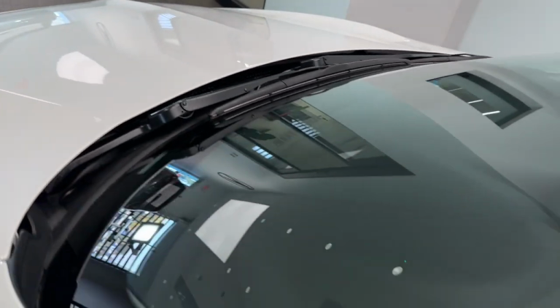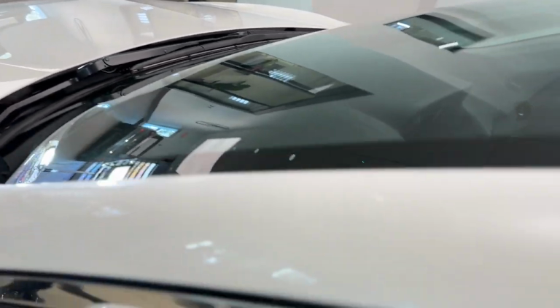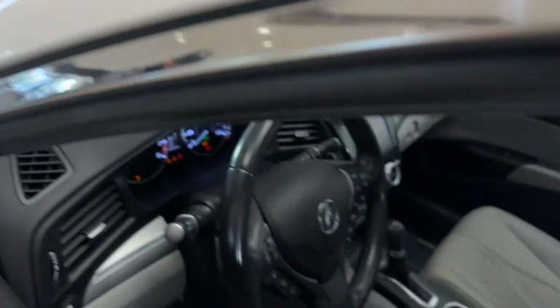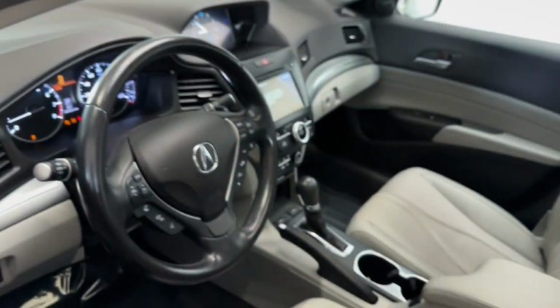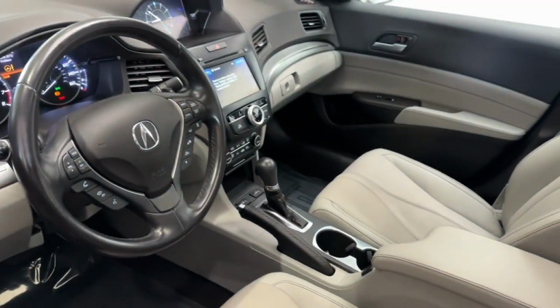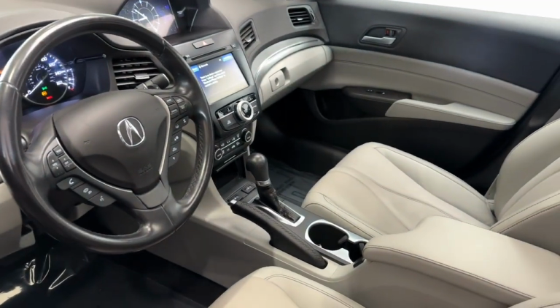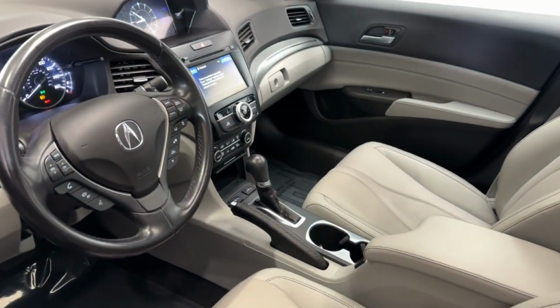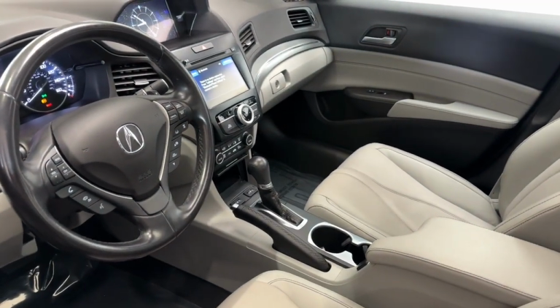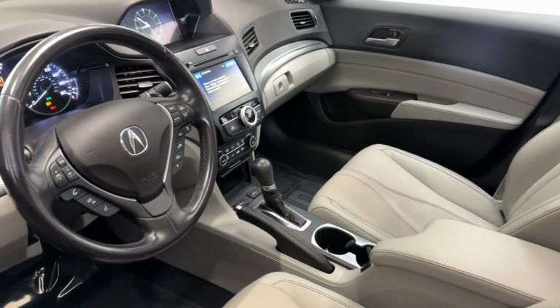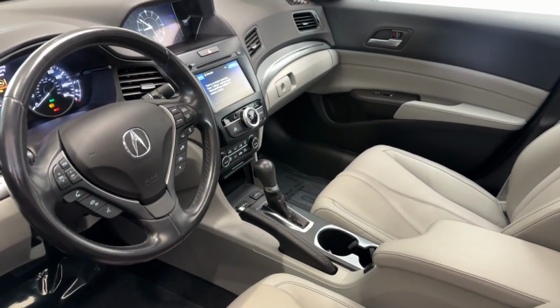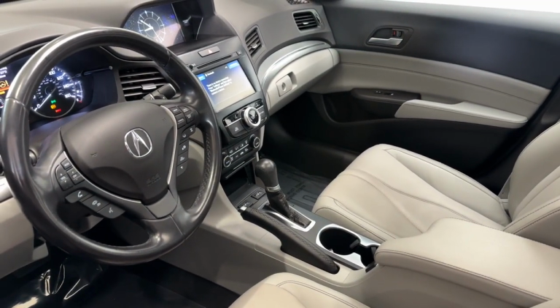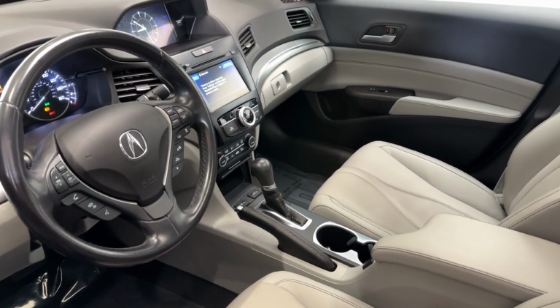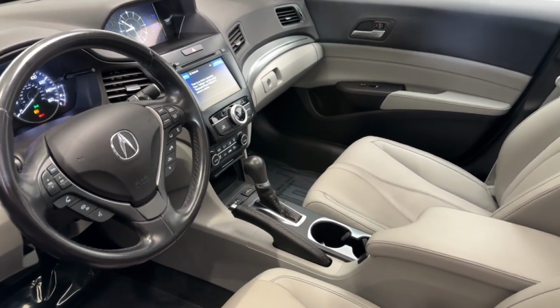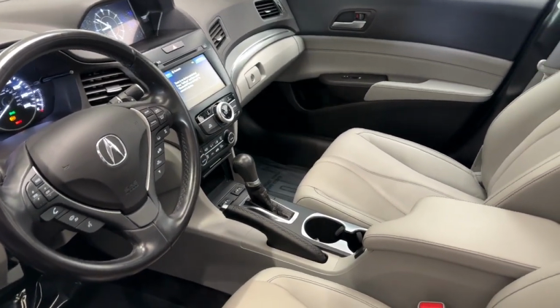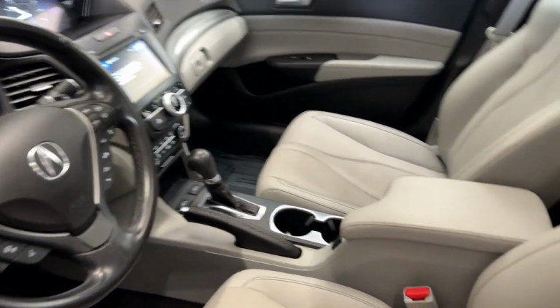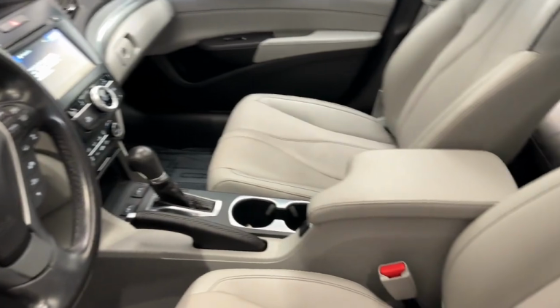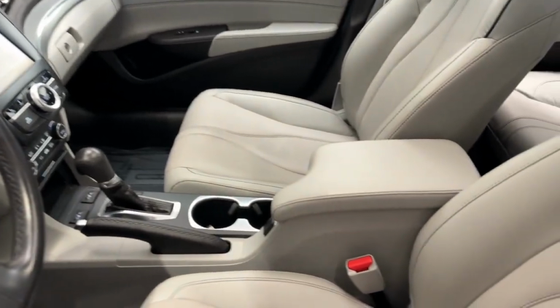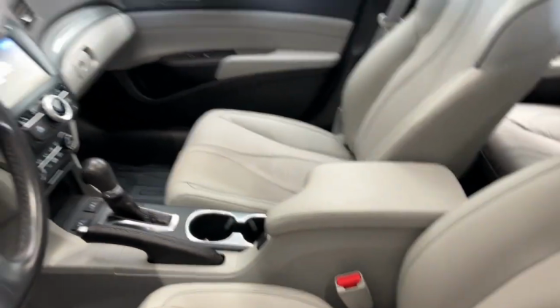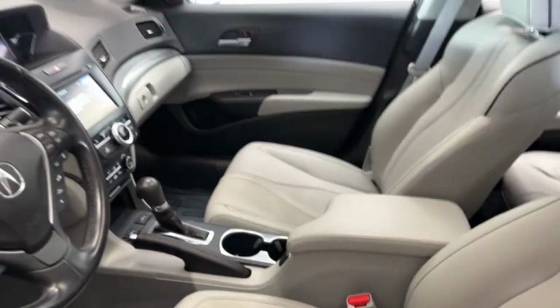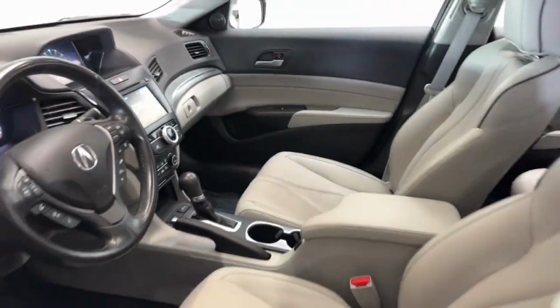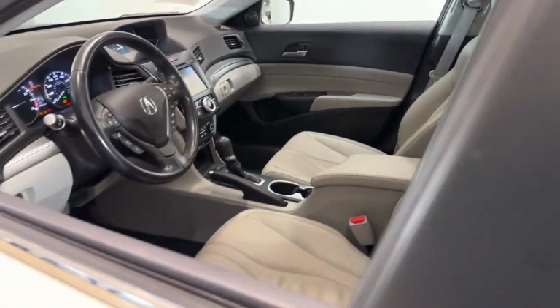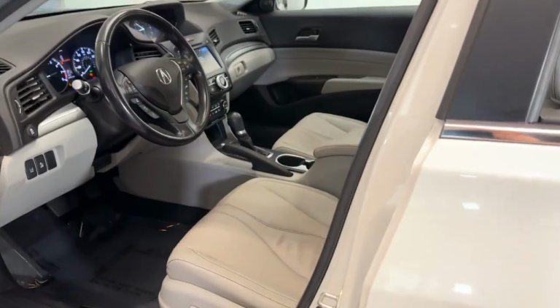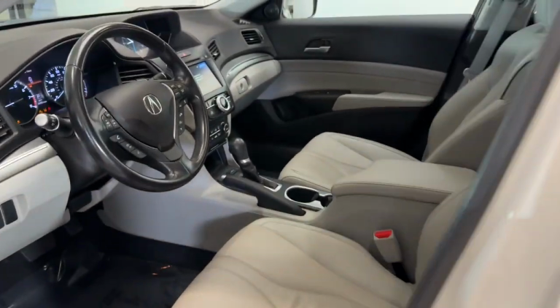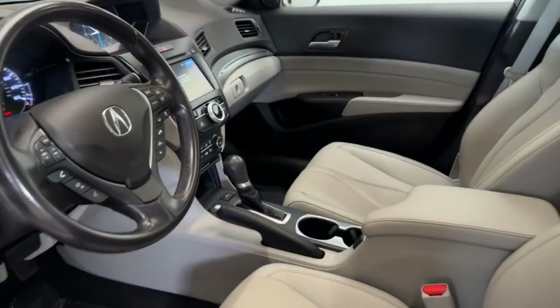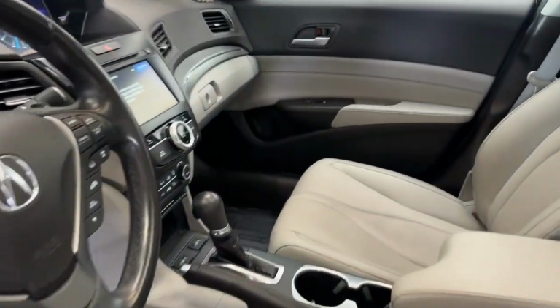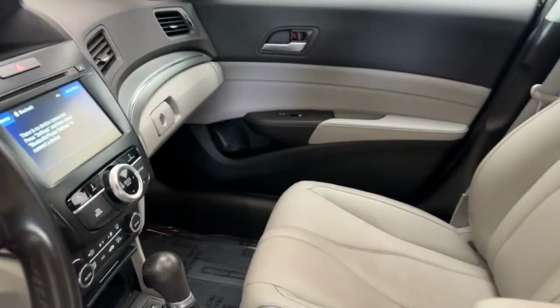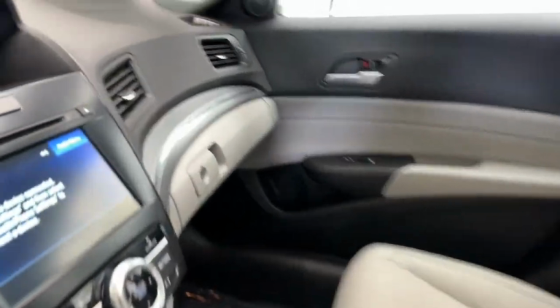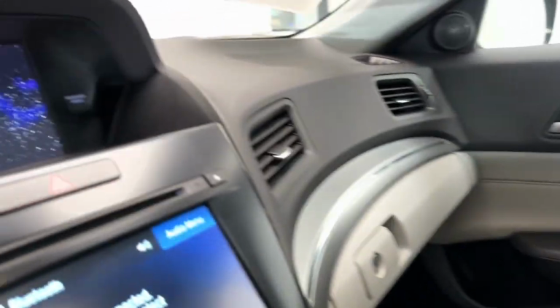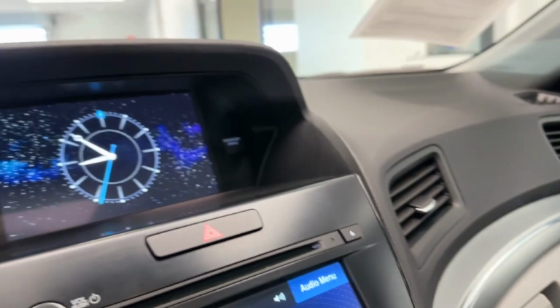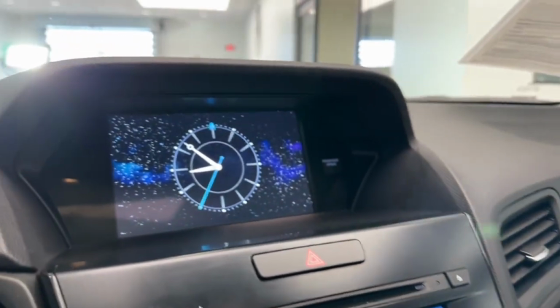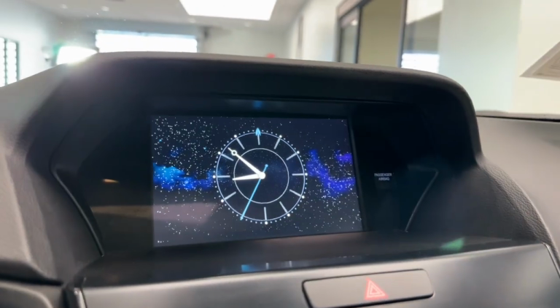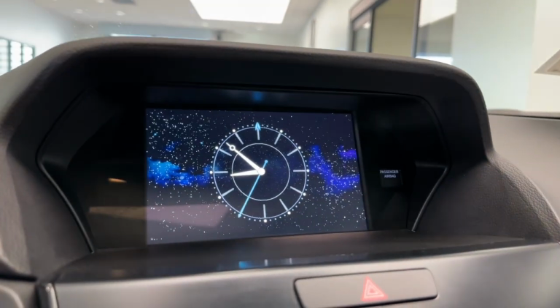The following are some of this vehicle's highlighted options: Apple CarPlay and/or Android Auto, Pre-Collision System, Lane Departure Warning, Sunroof/Moonroof, Keyless Entry.